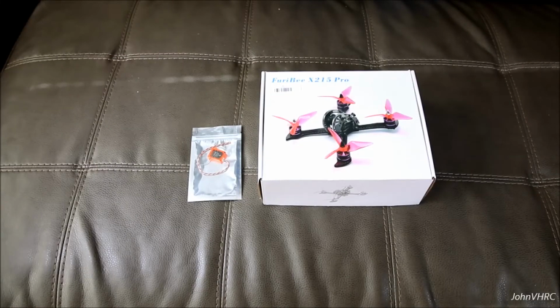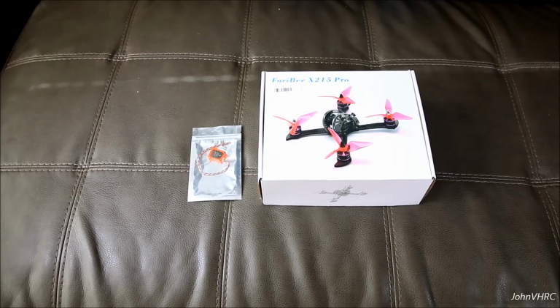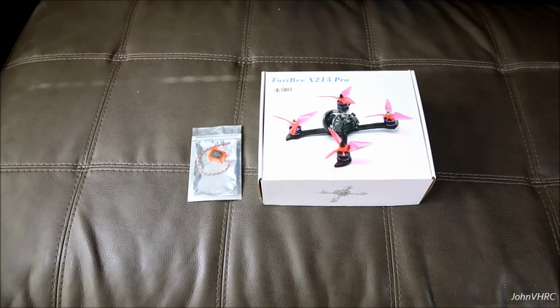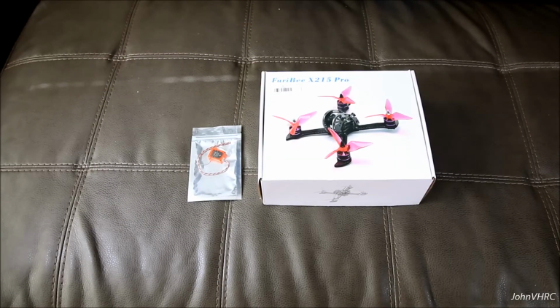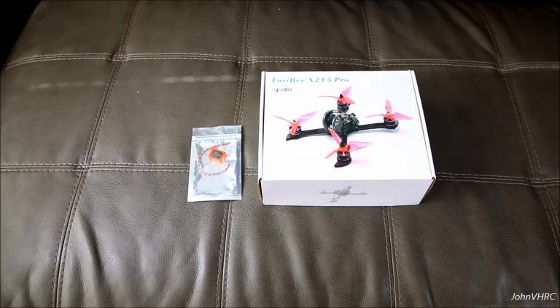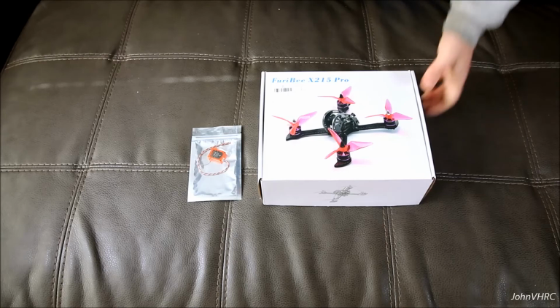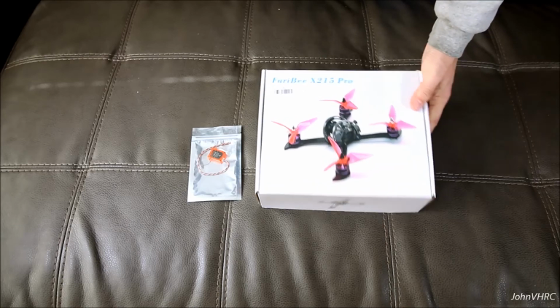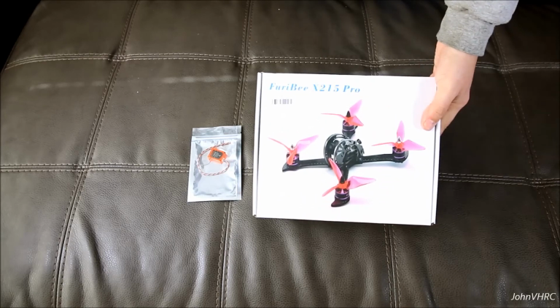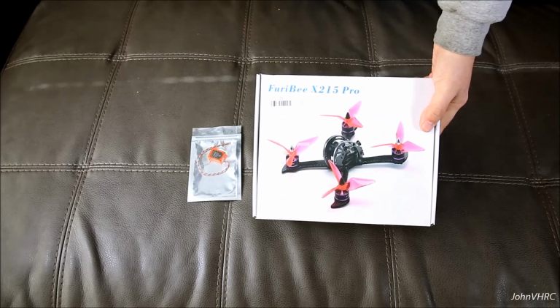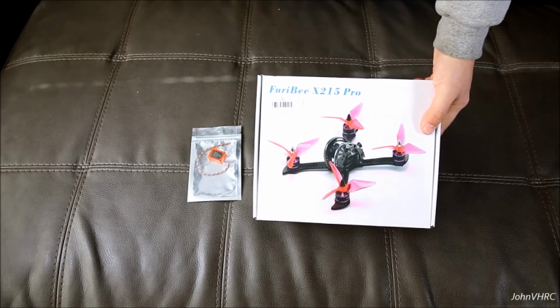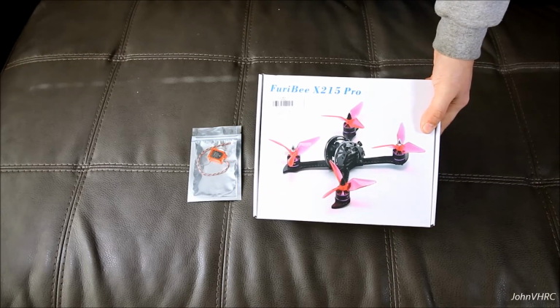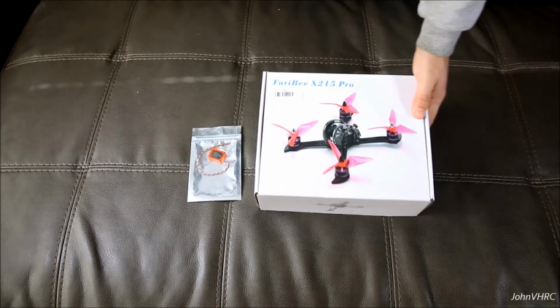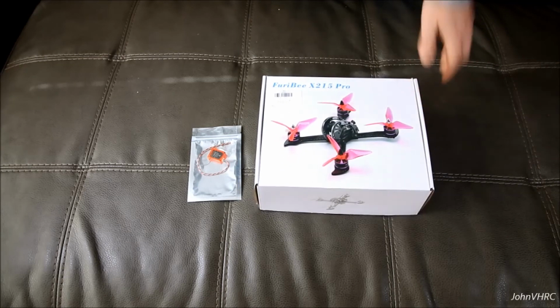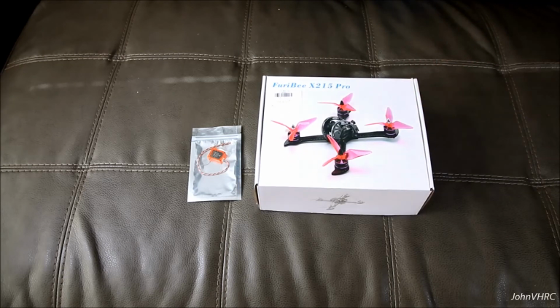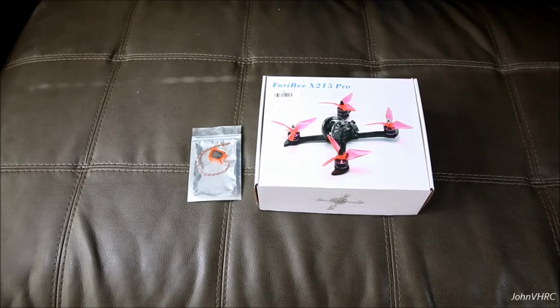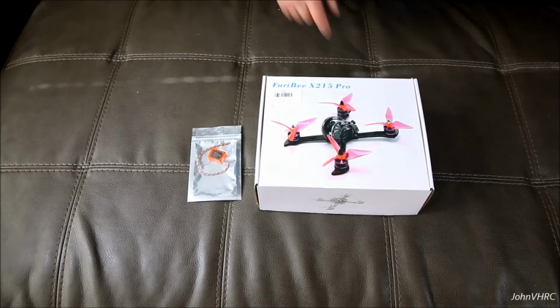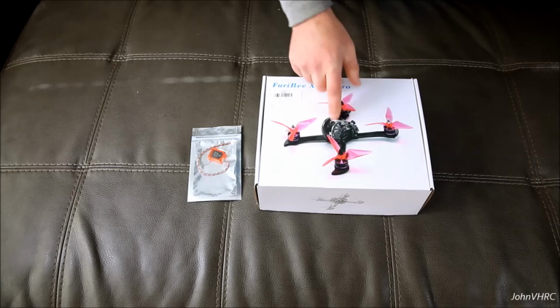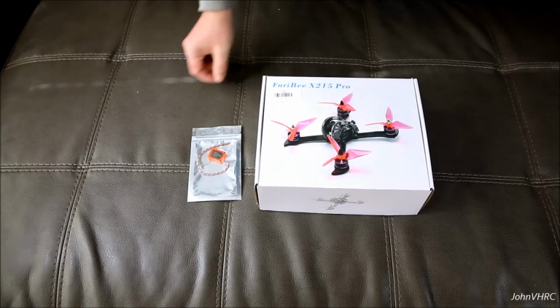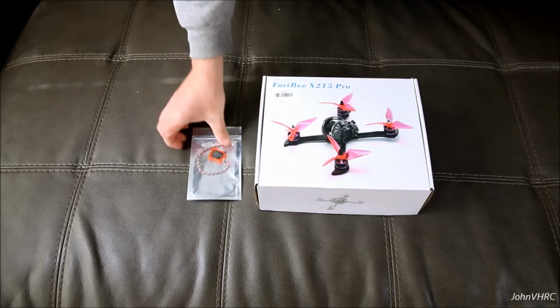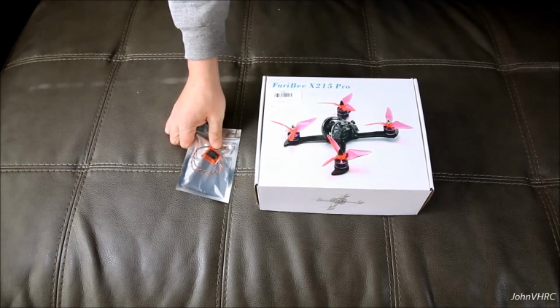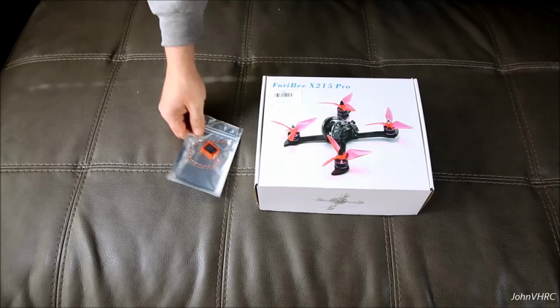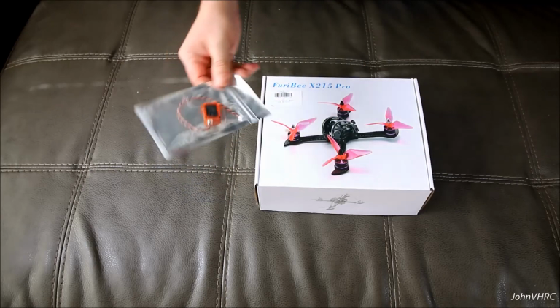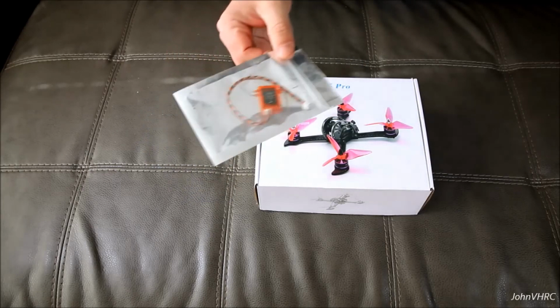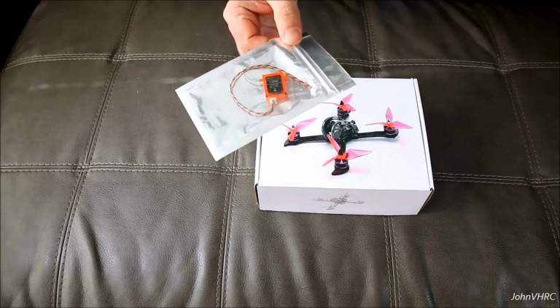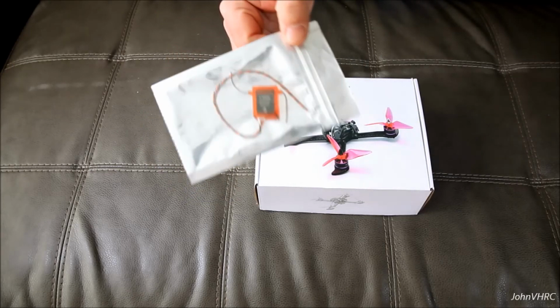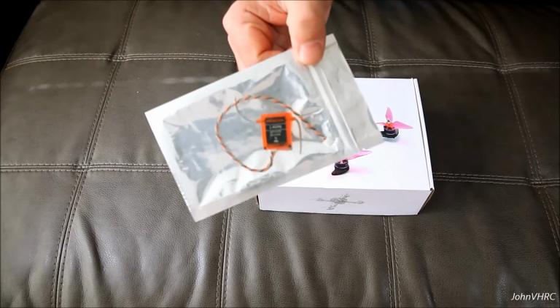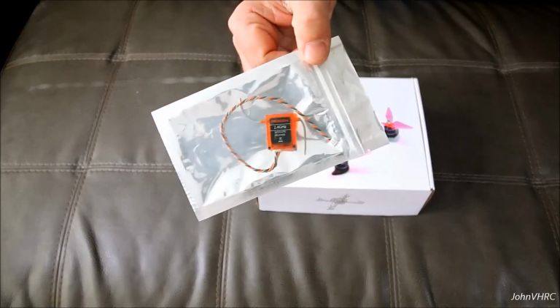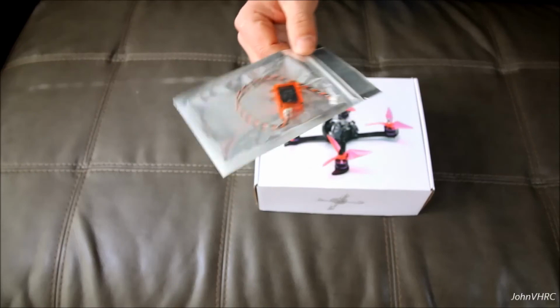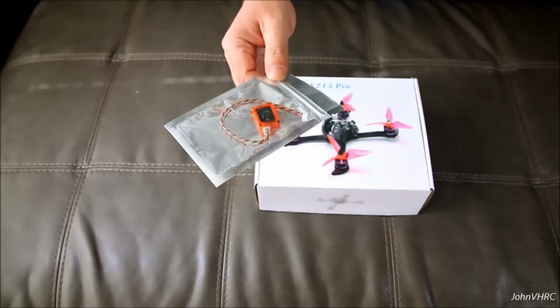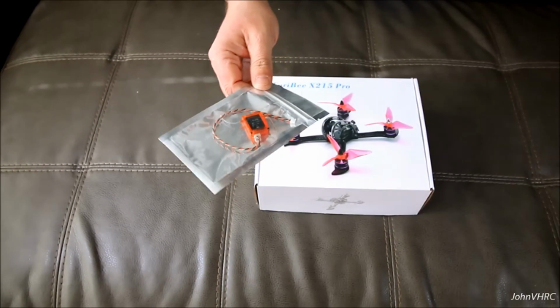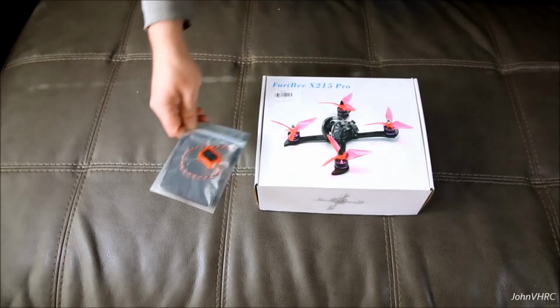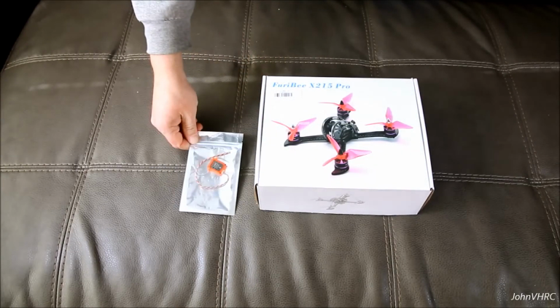Hey everybody, welcome back. Here we have the Furry-B X215 Pro. It's going to be a great racing quadcopter — it's going to be a lot of fun. And because I'm on Spectrum, I also got the Redcon satellite receiver.